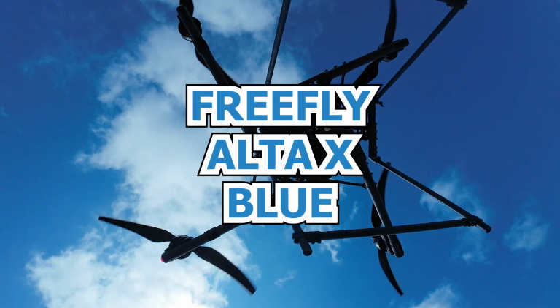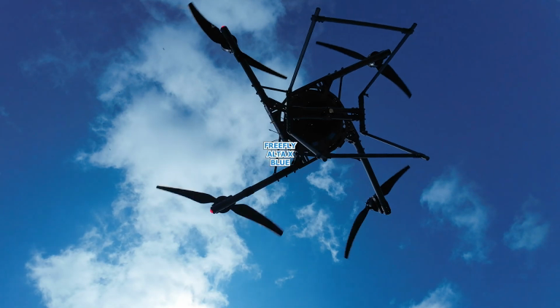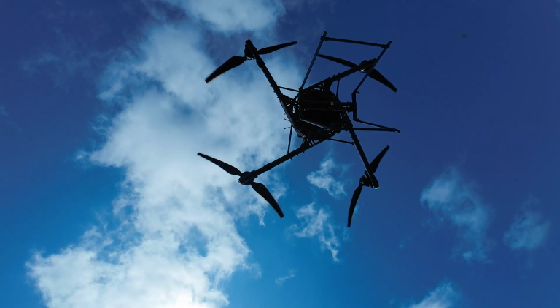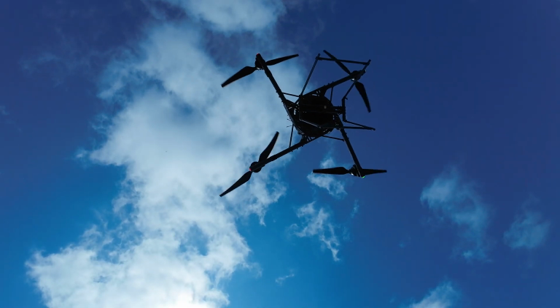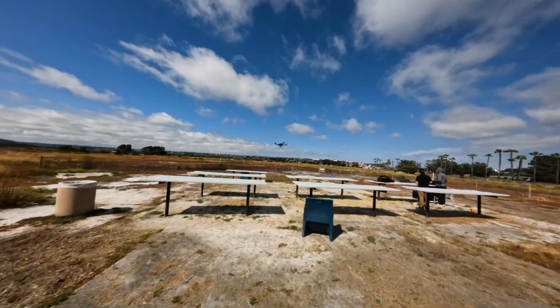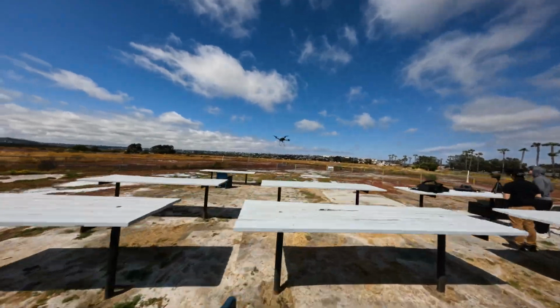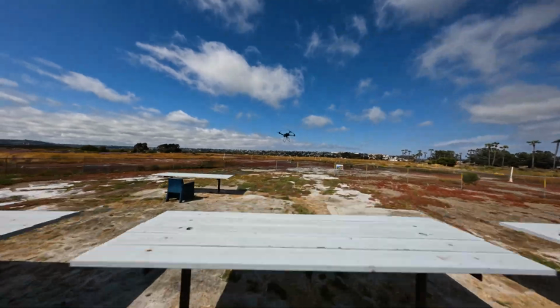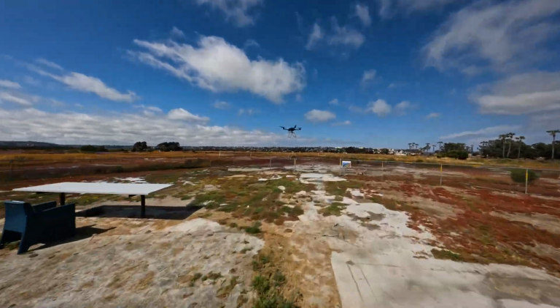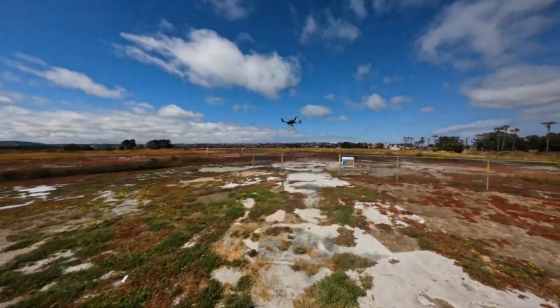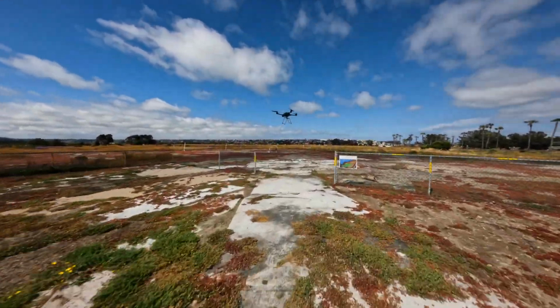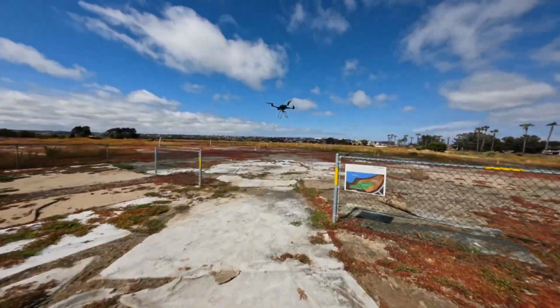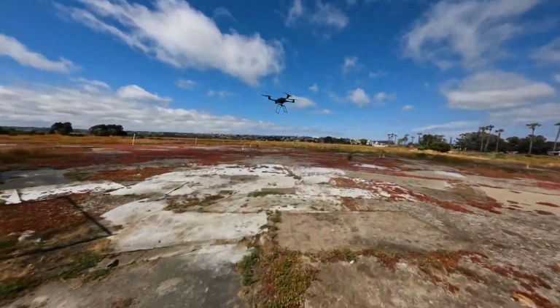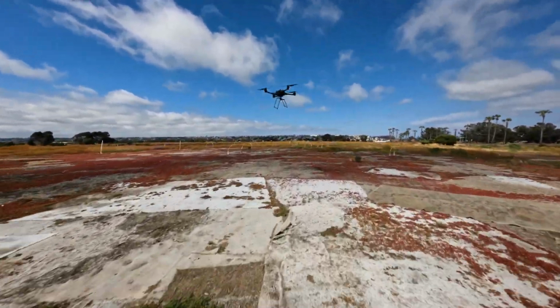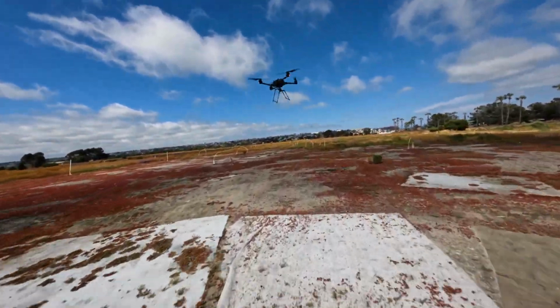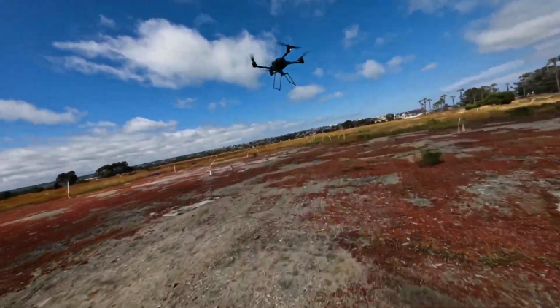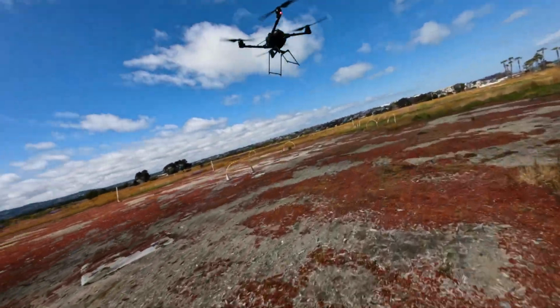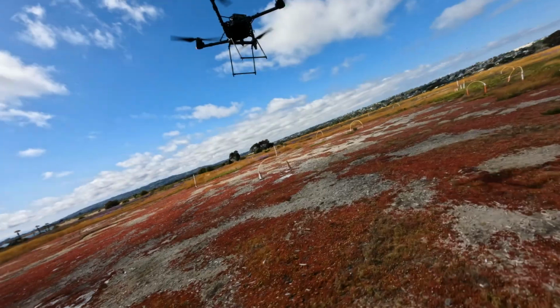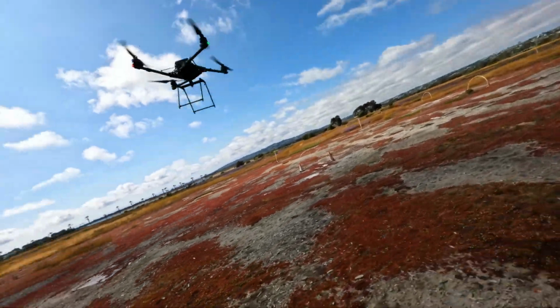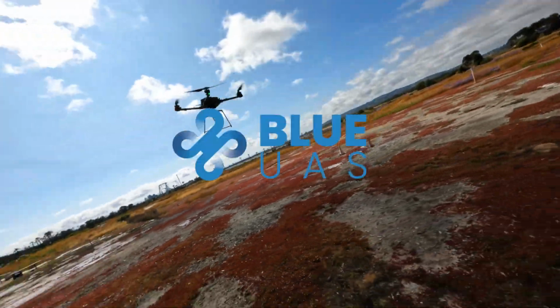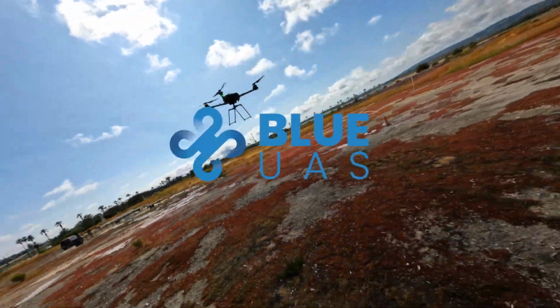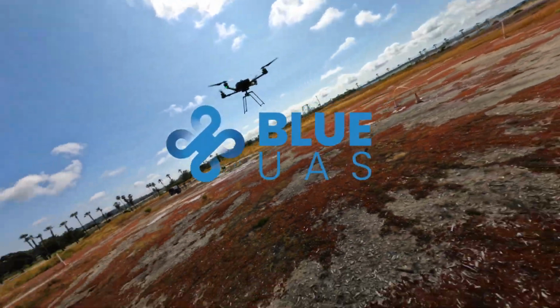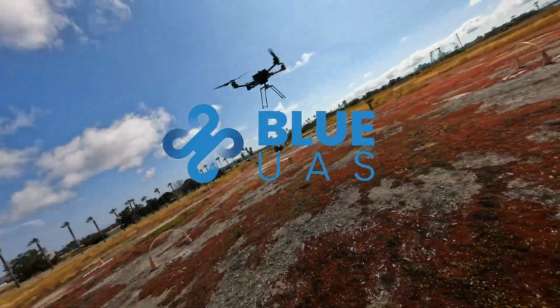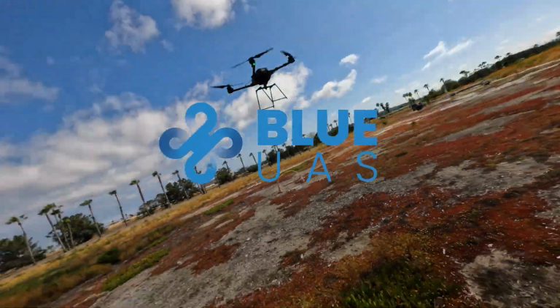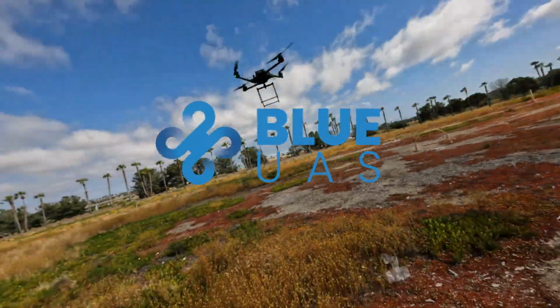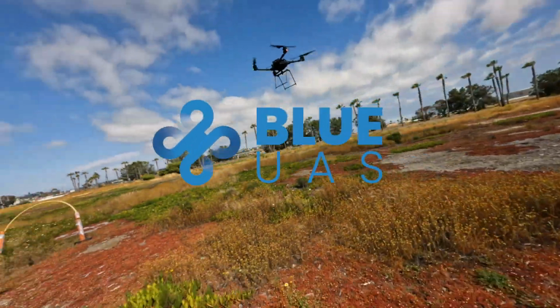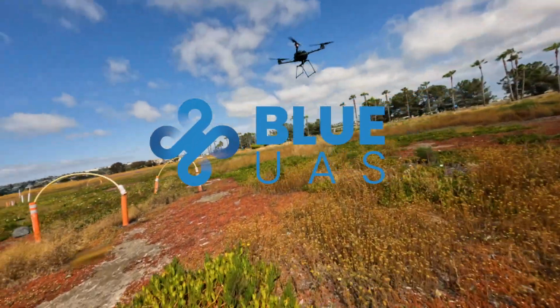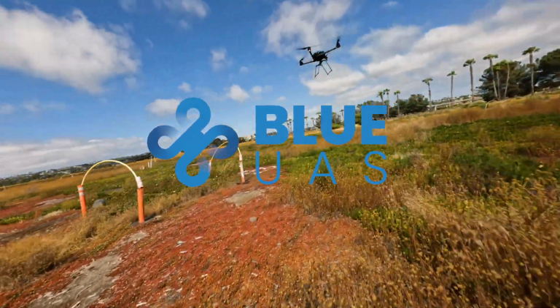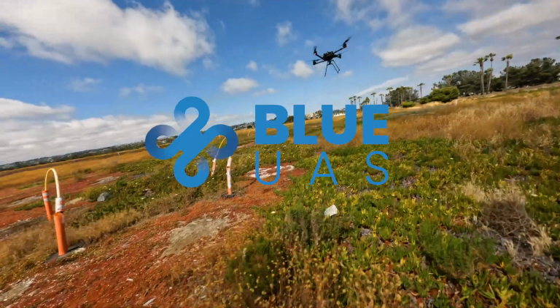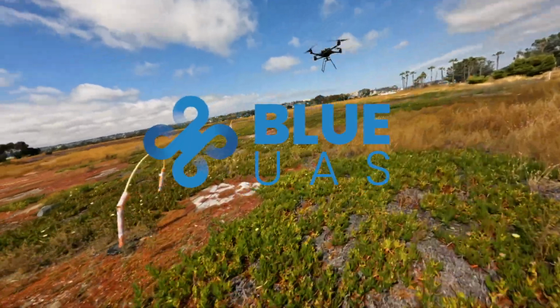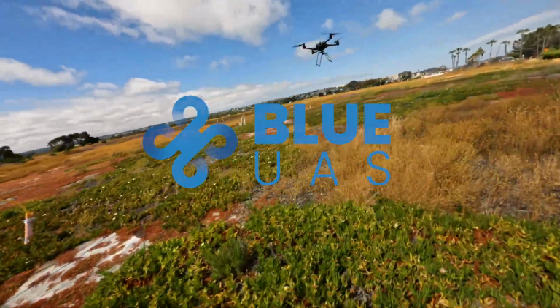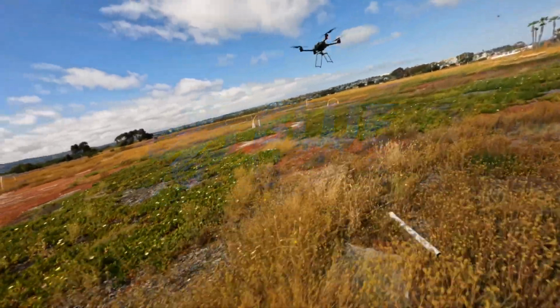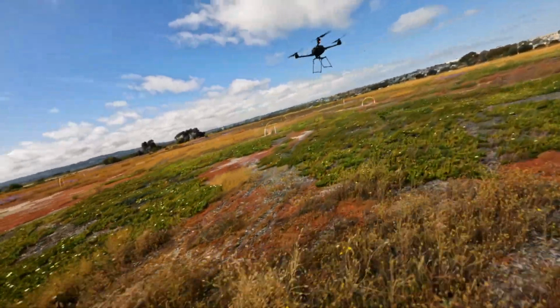This drone right here is the FreeFly Alta-X DIU Blue Package, now available at Drones Made Easy. You can find this drone on the Blue UAS Cleared List, which is a routinely updated list of Department of Defense approved drones.